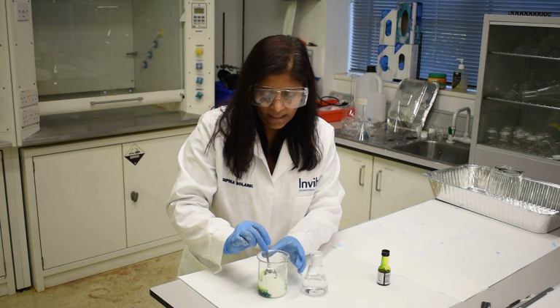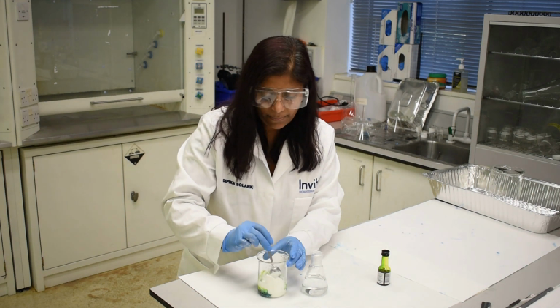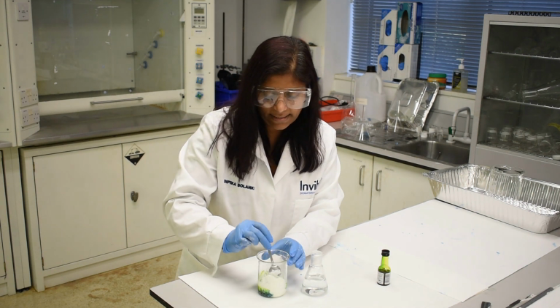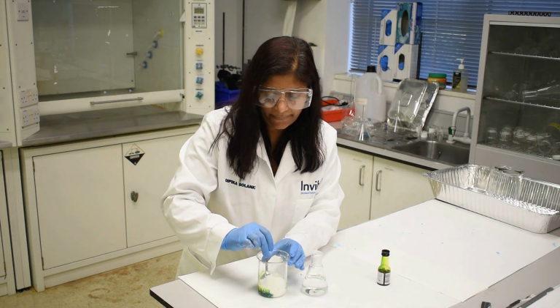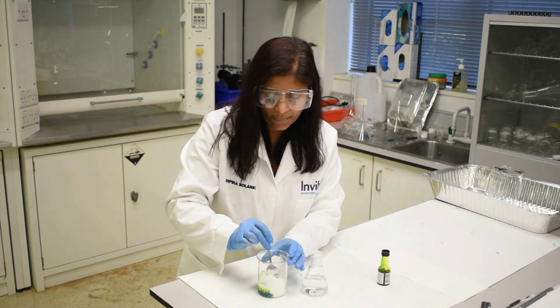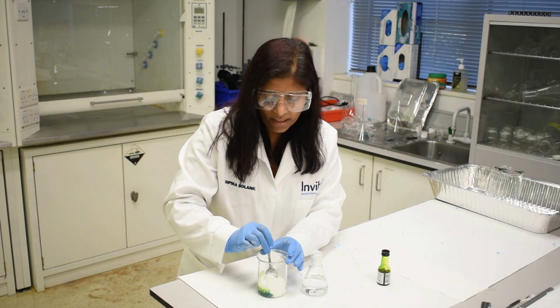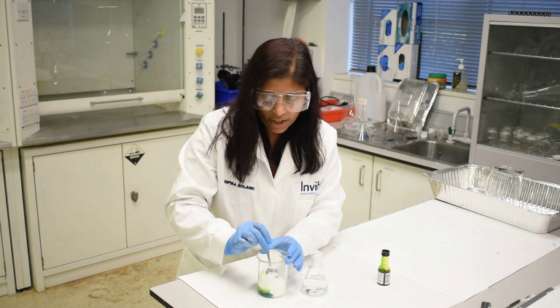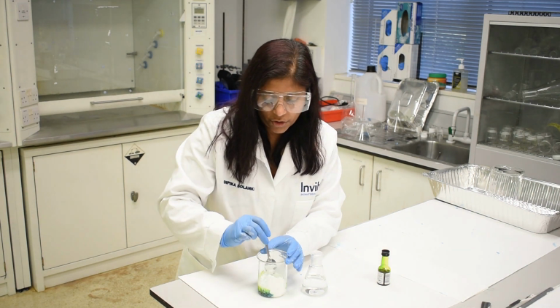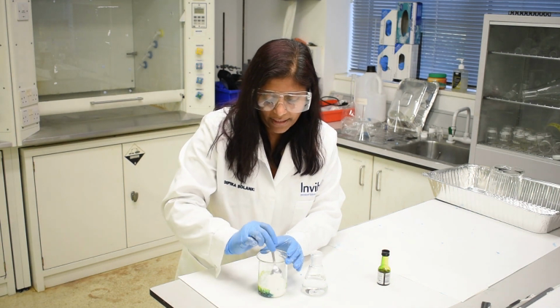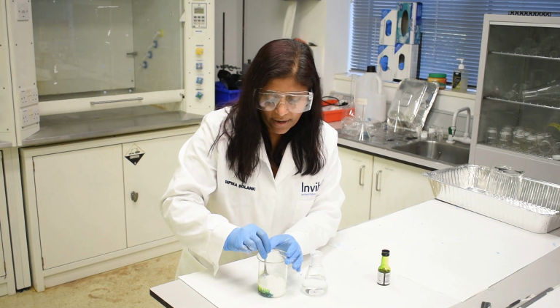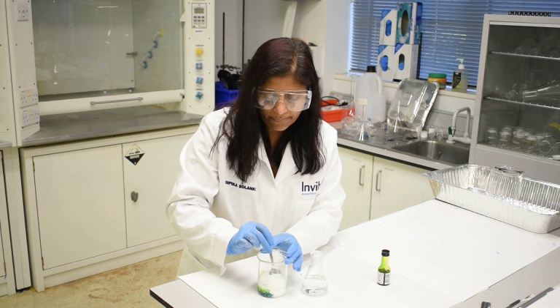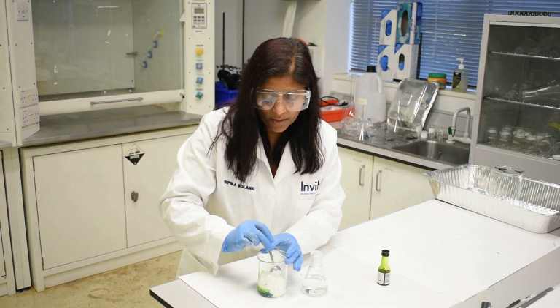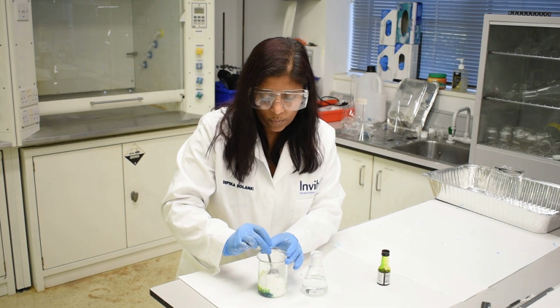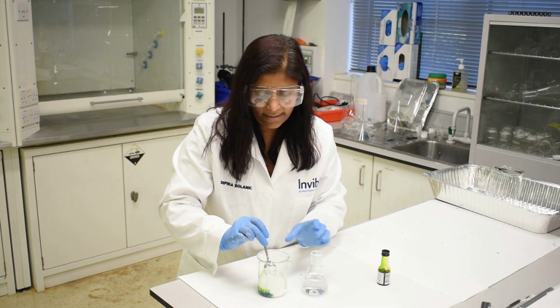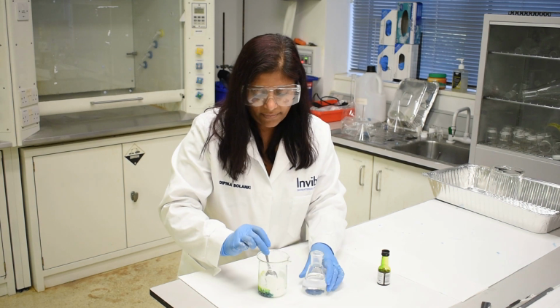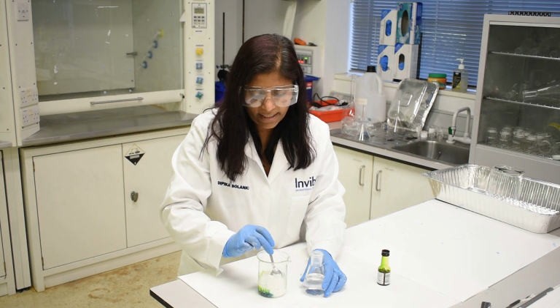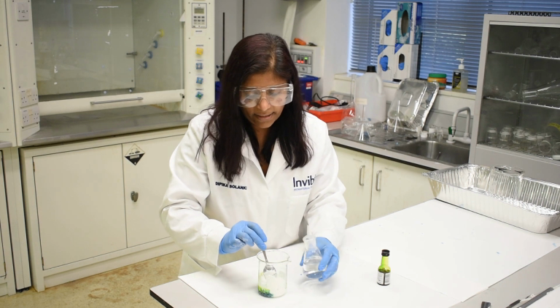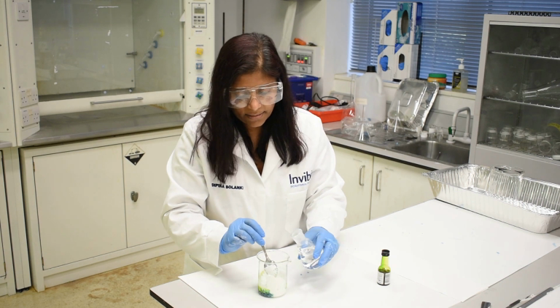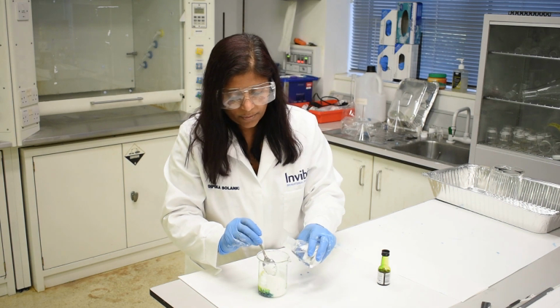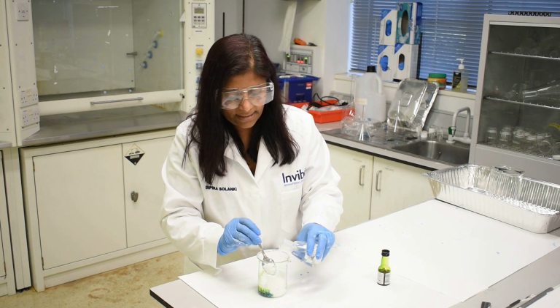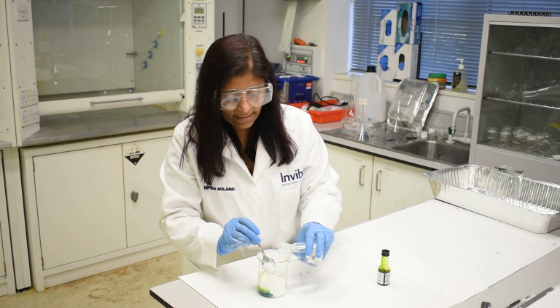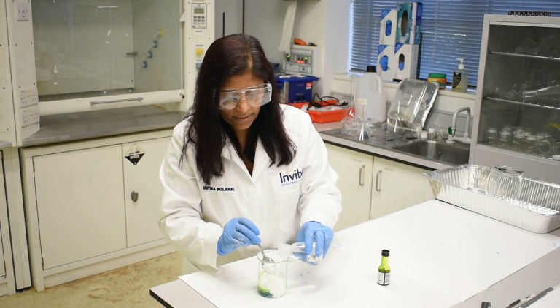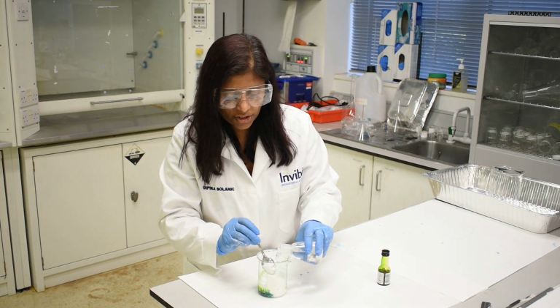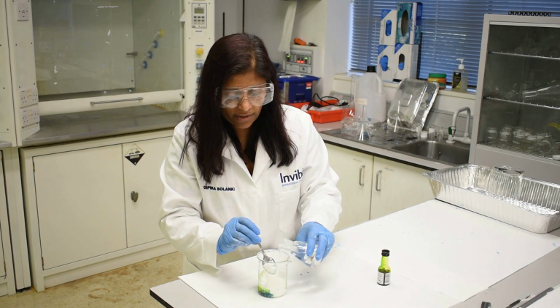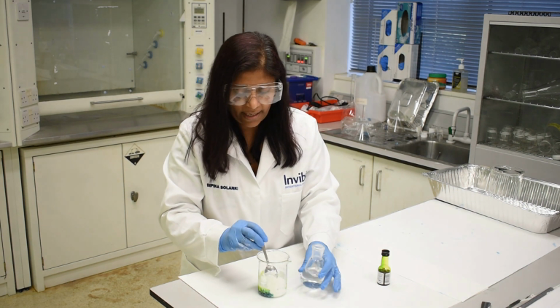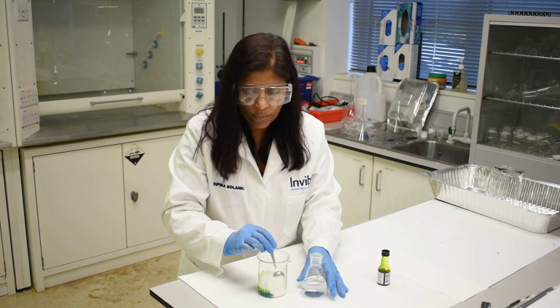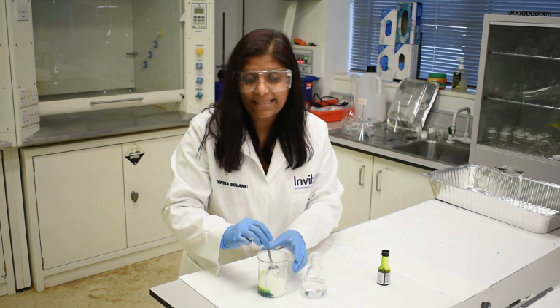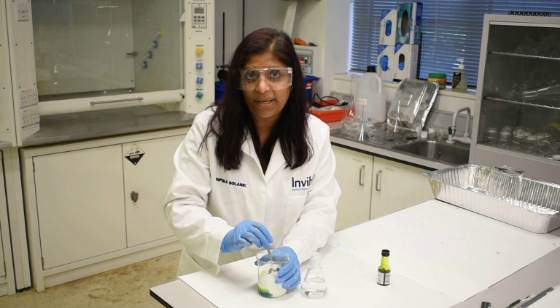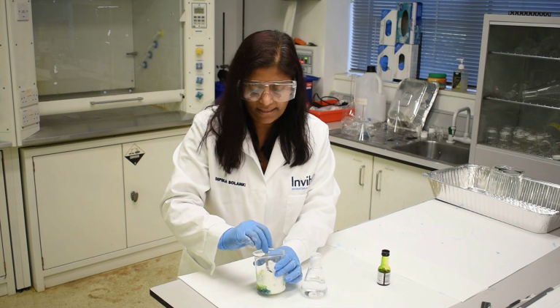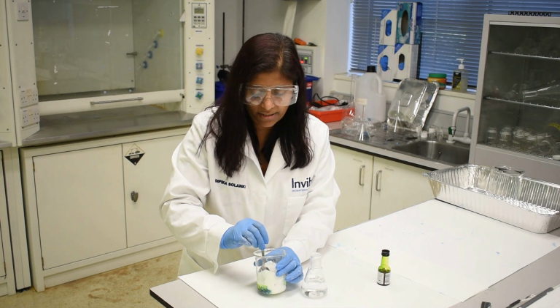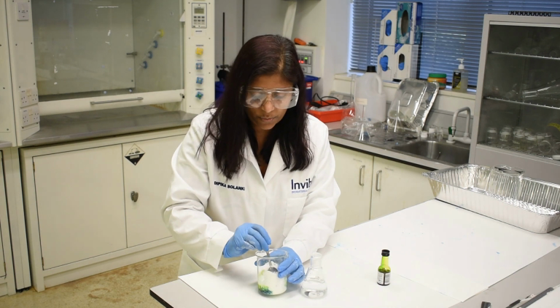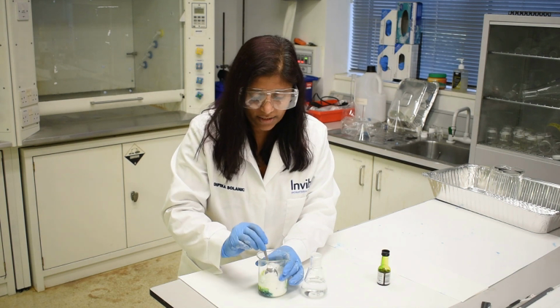Keep mixing it and you'll know when it's ready: when it's still a liquid as you're stirring it, but when you tap it, it turns into a solid.